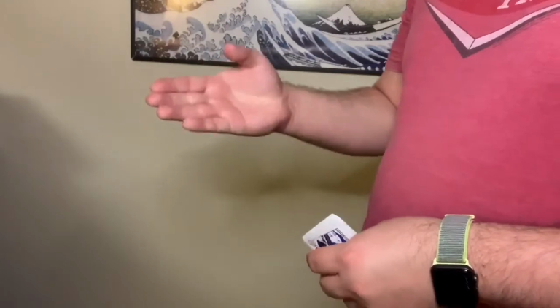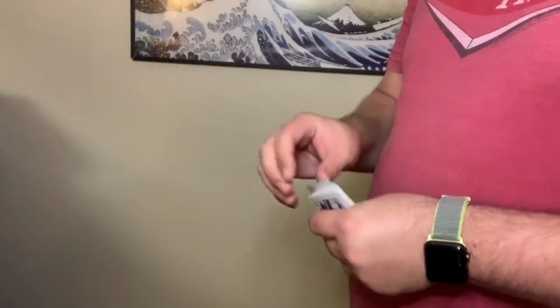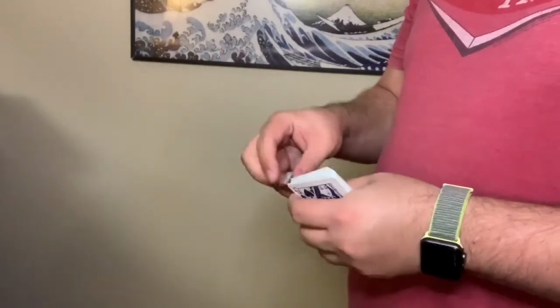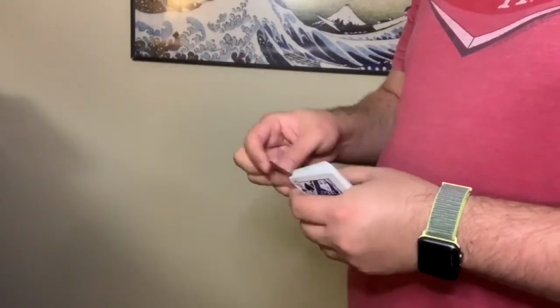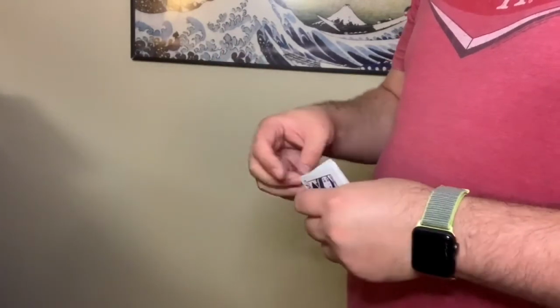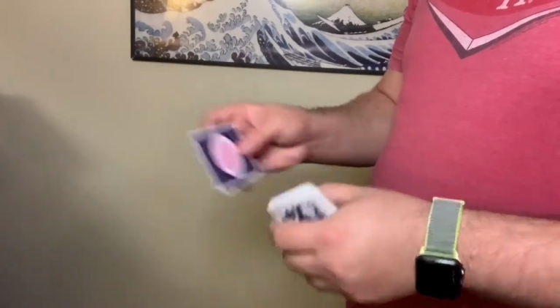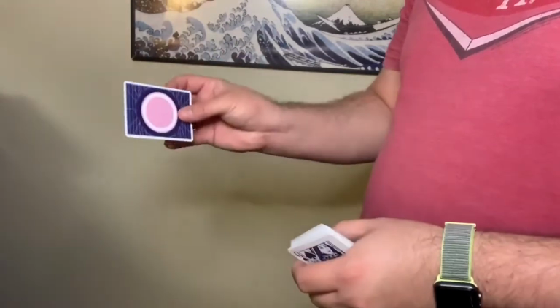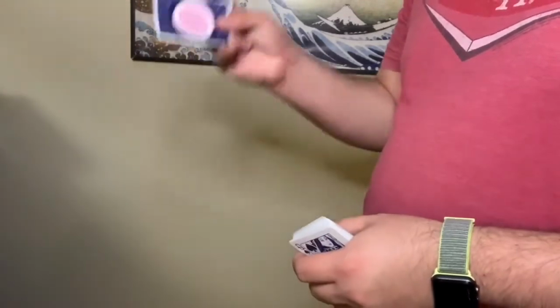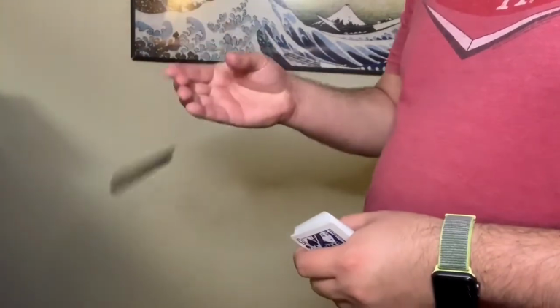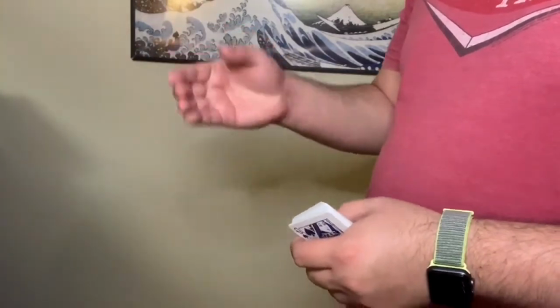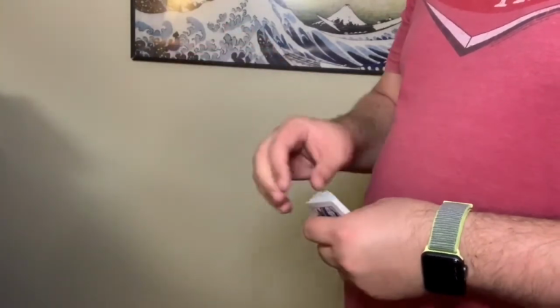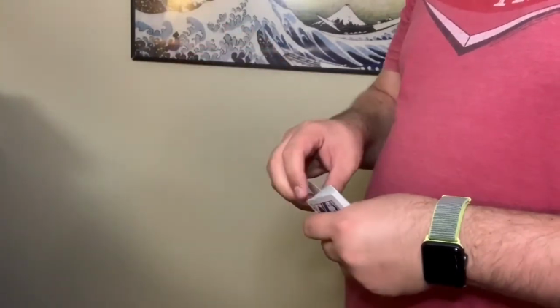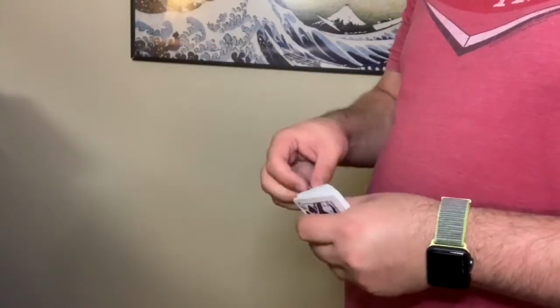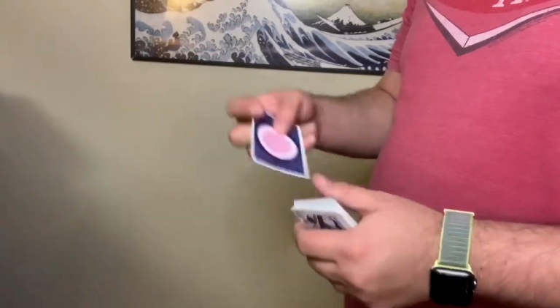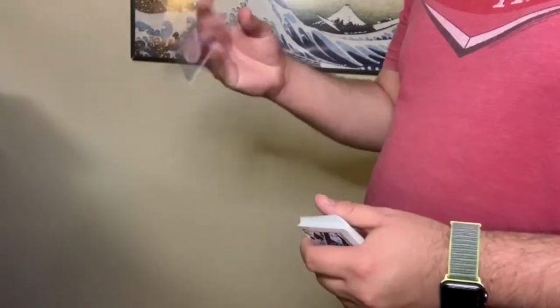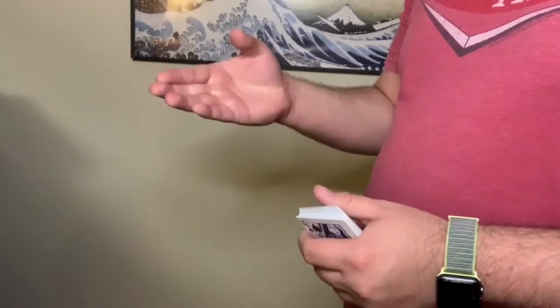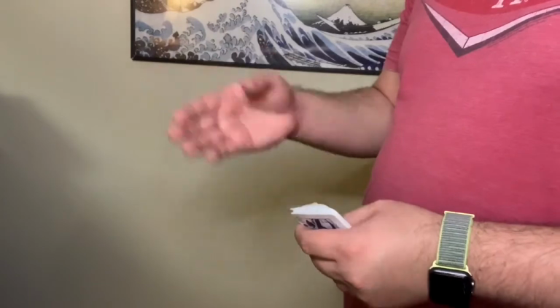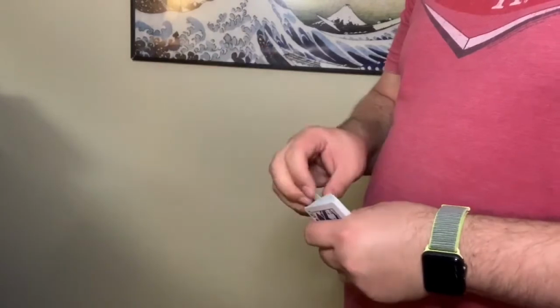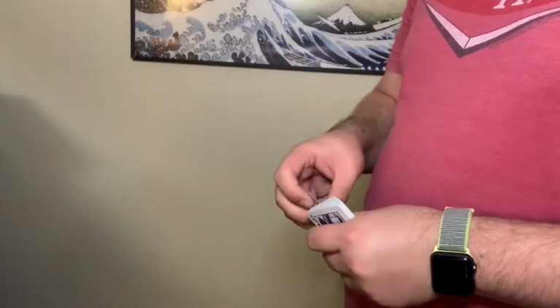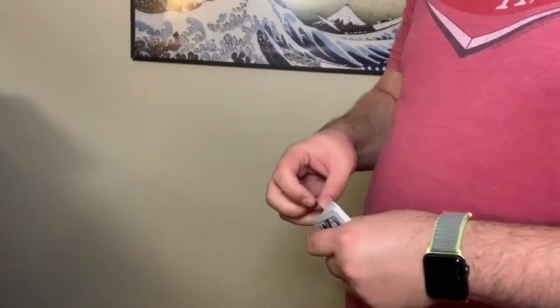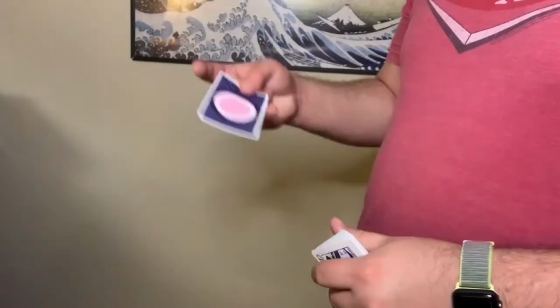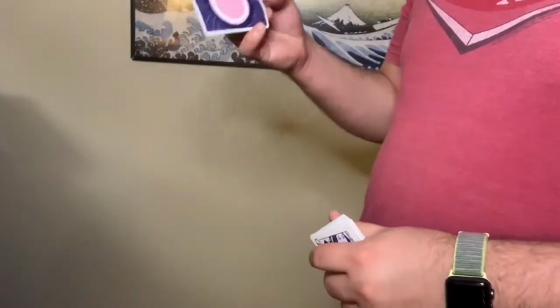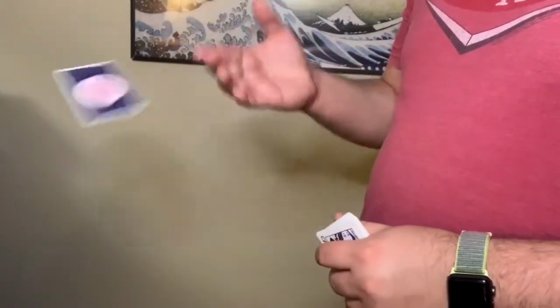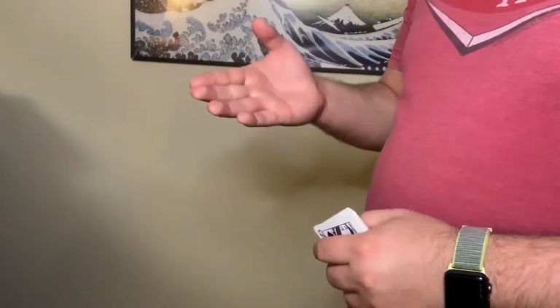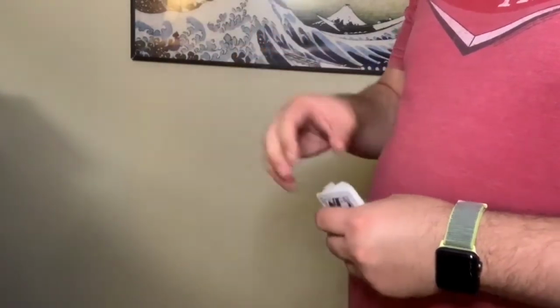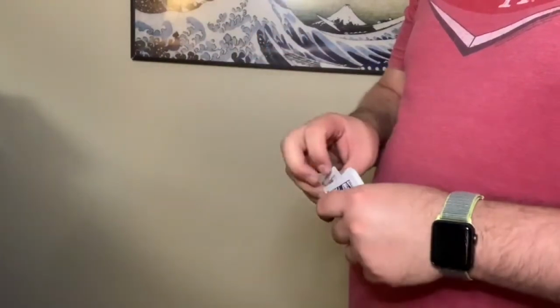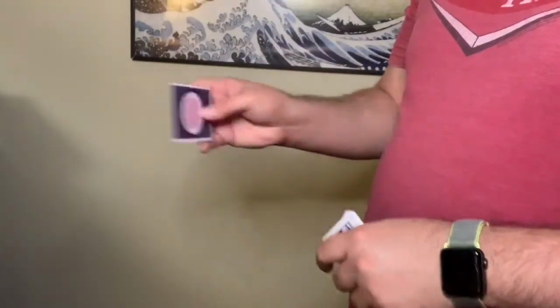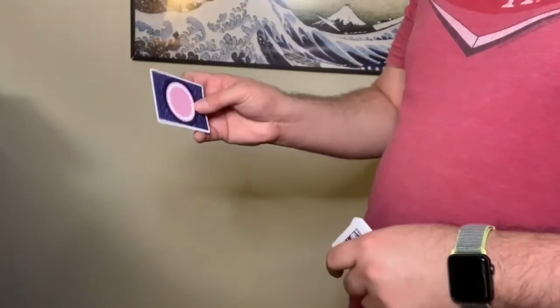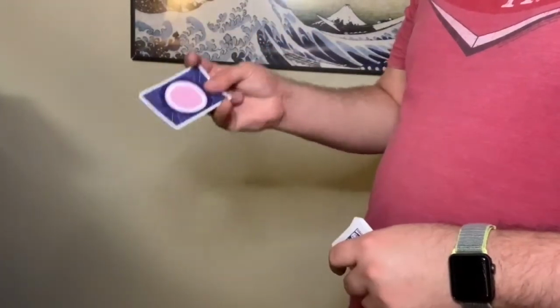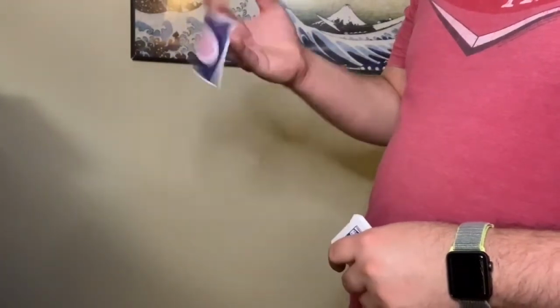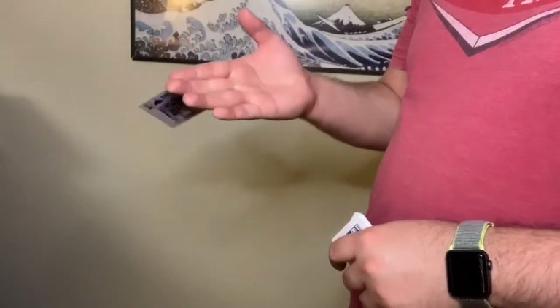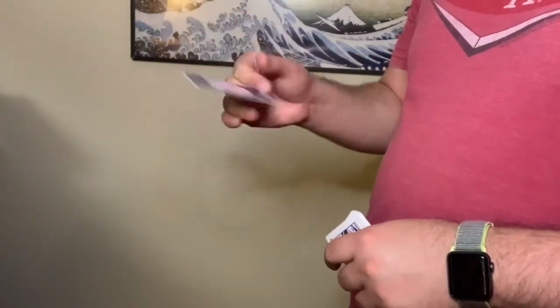Oh, this is going to sound so good — just that flap. There's another one. This is going to be this whole video. I hope you guys like it, I'm just going to keep dropping cards.